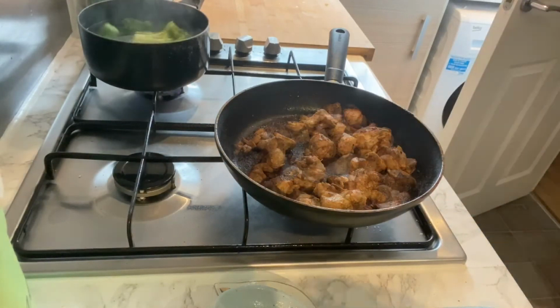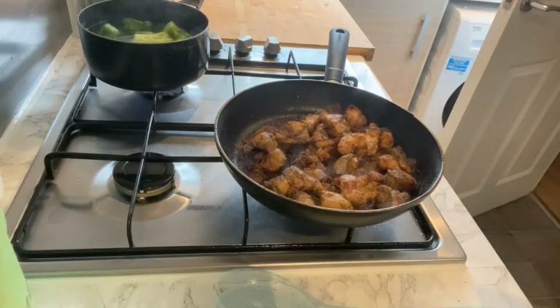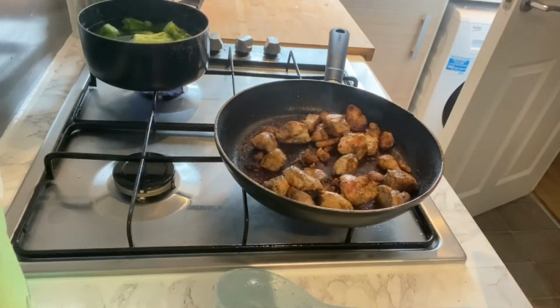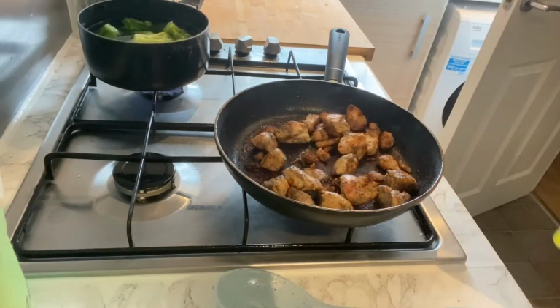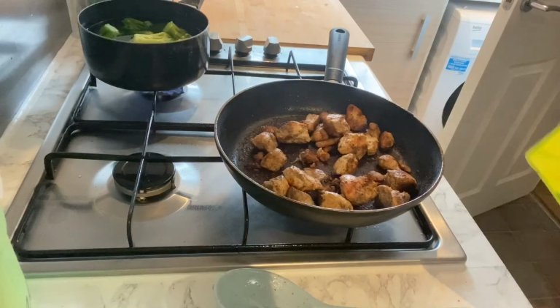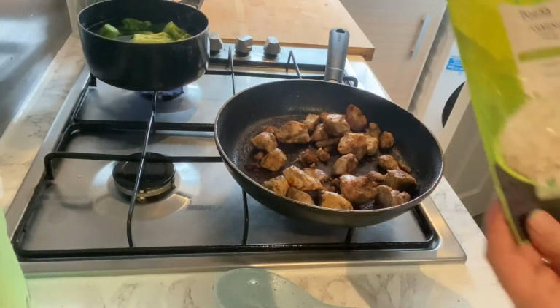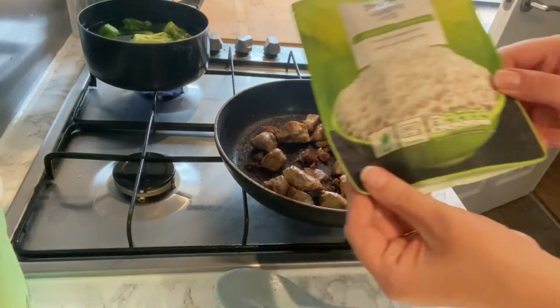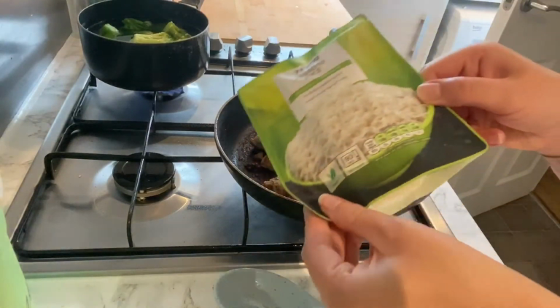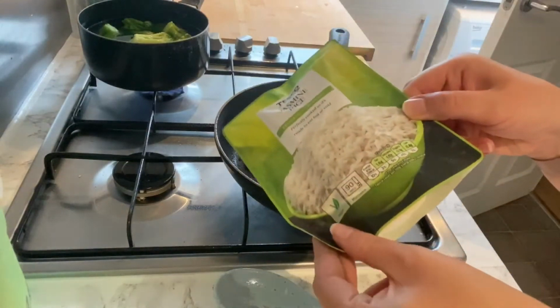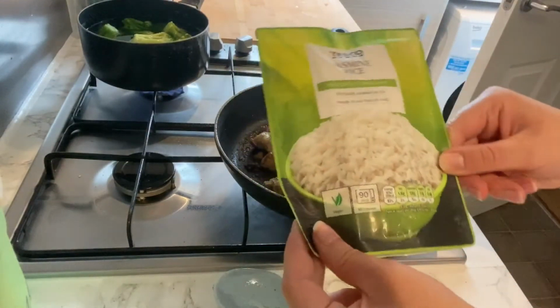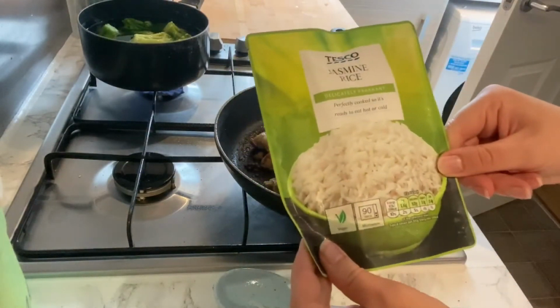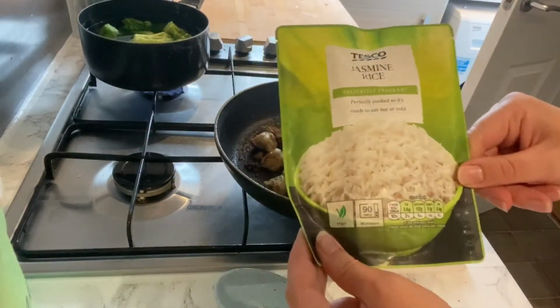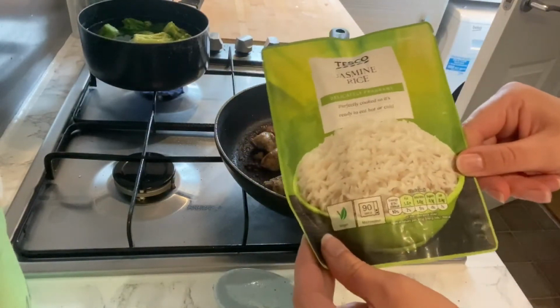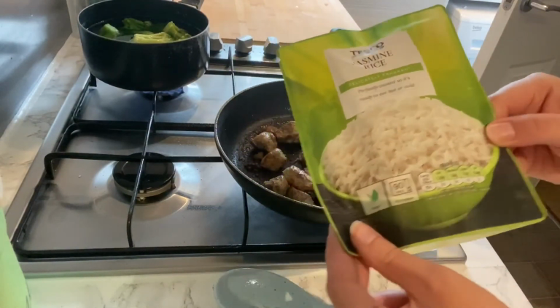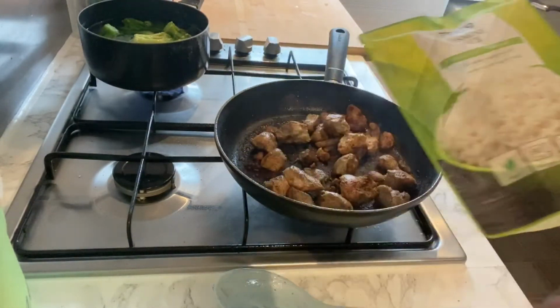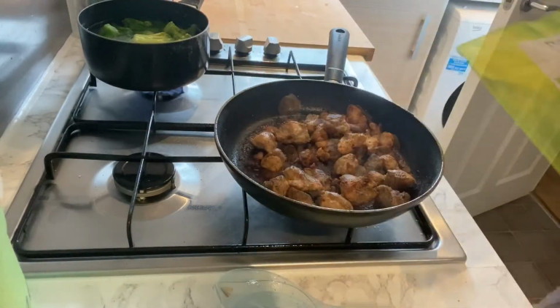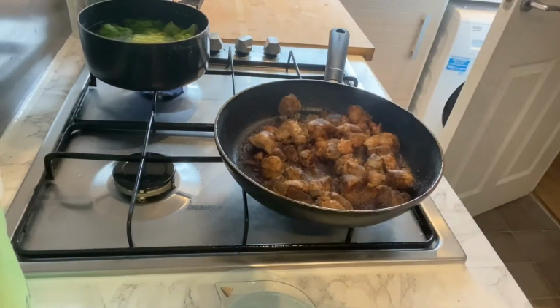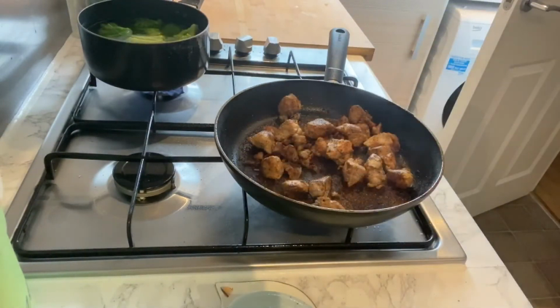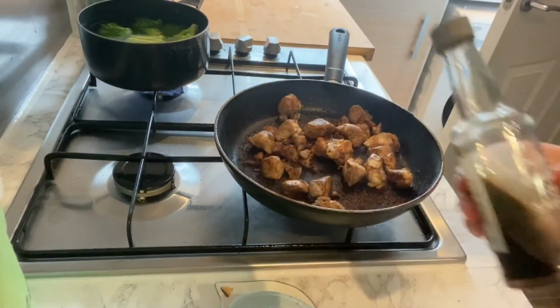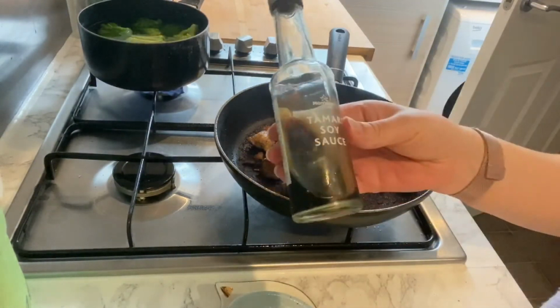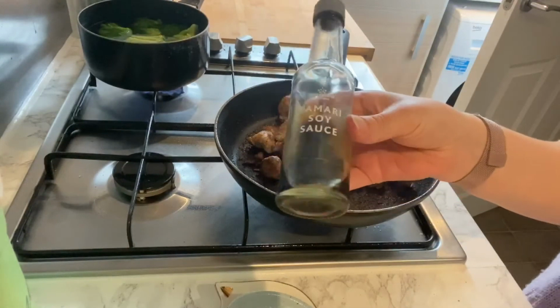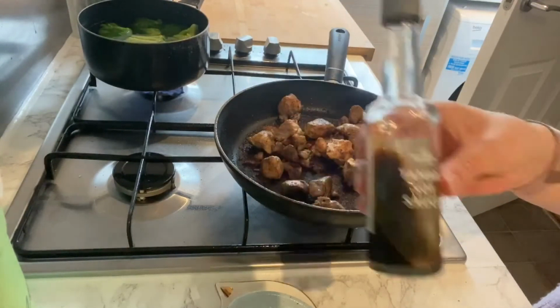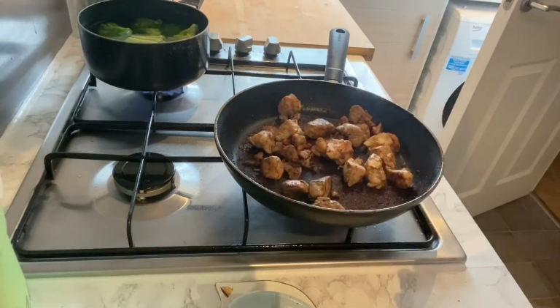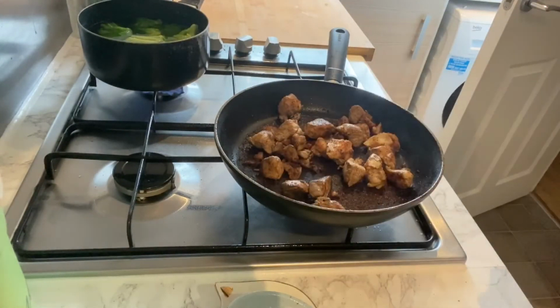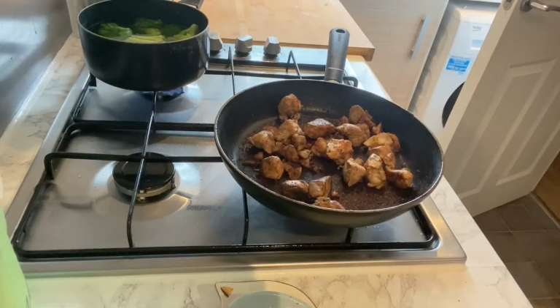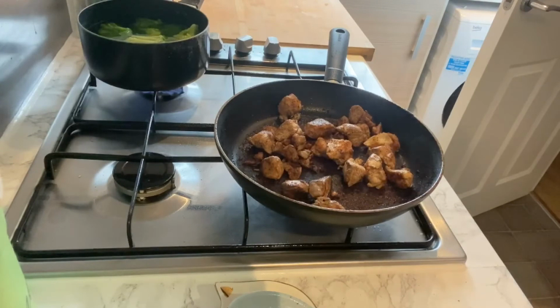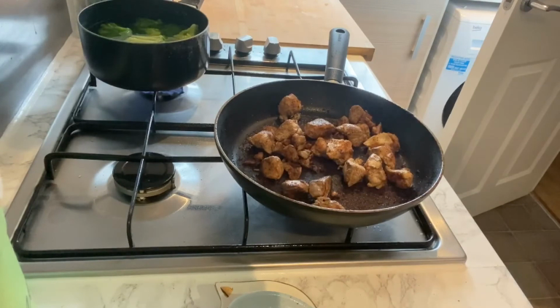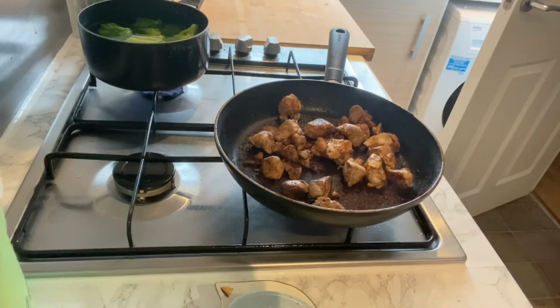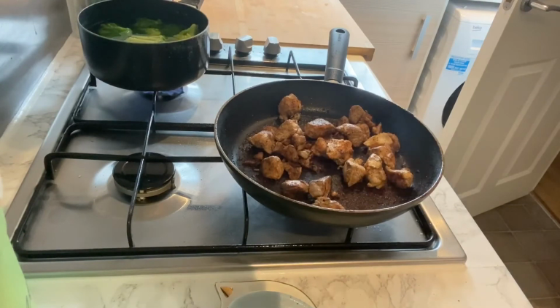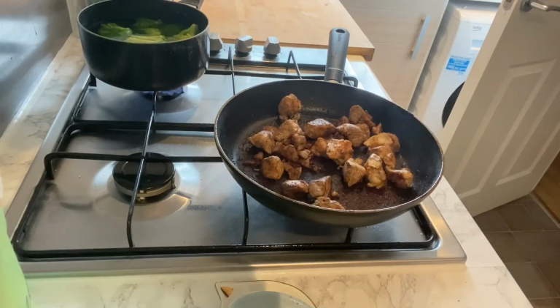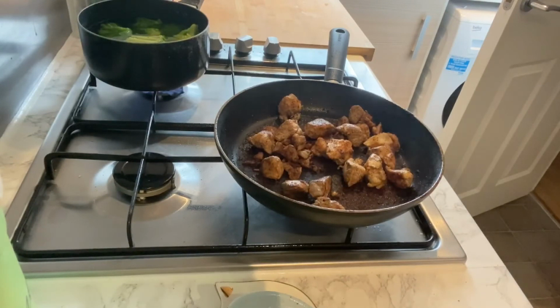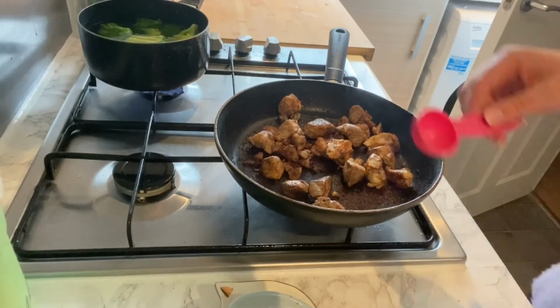I'm just using a packet of jasmine rice that takes a minute and a half in the microwave, but you can obviously use whichever rice you like.